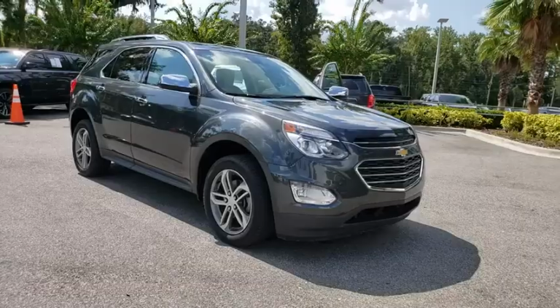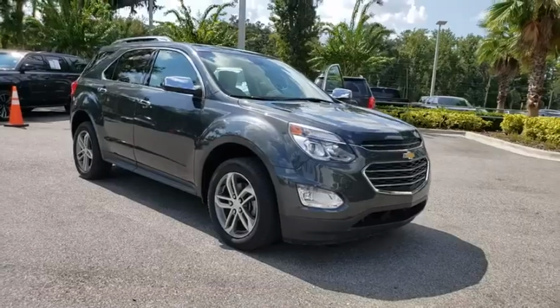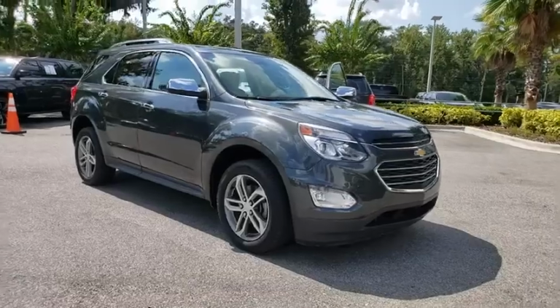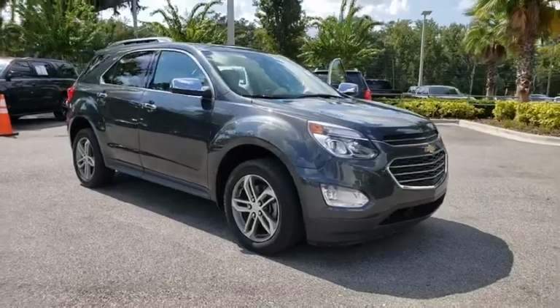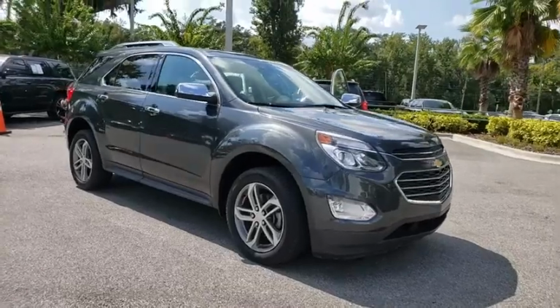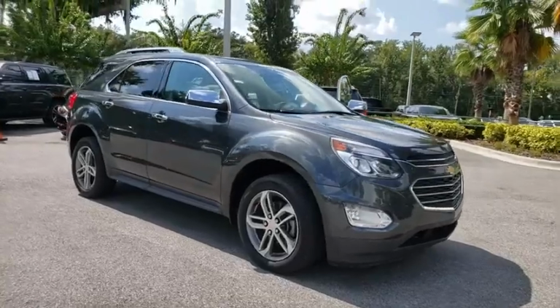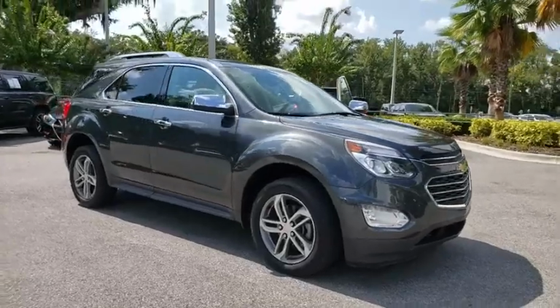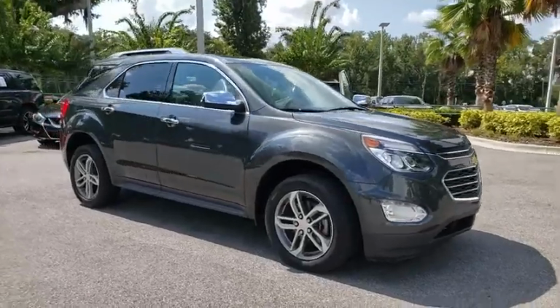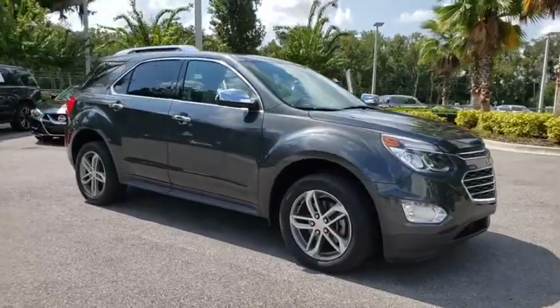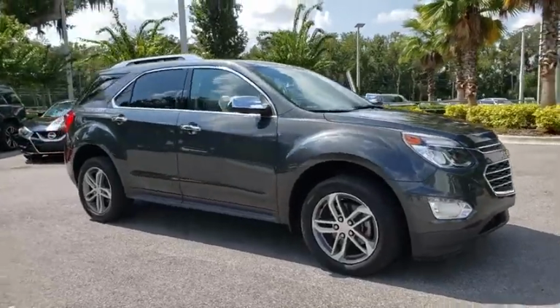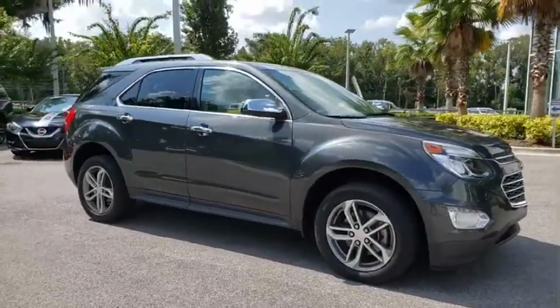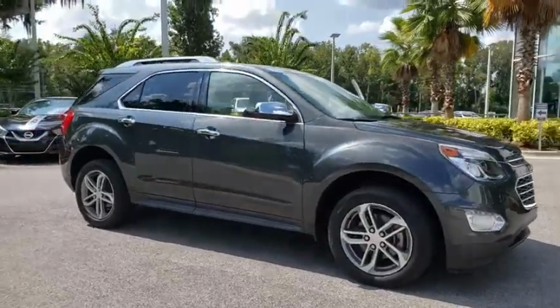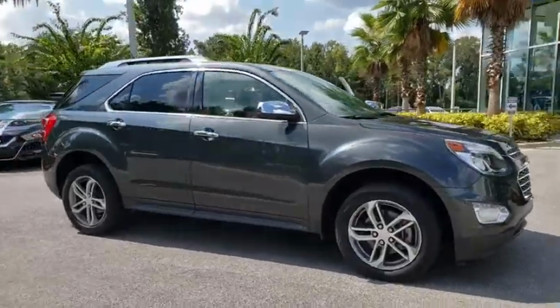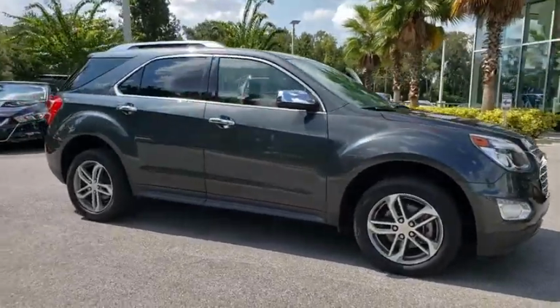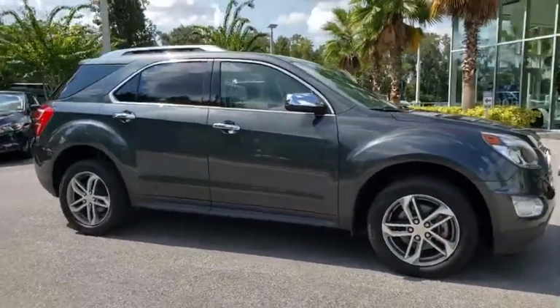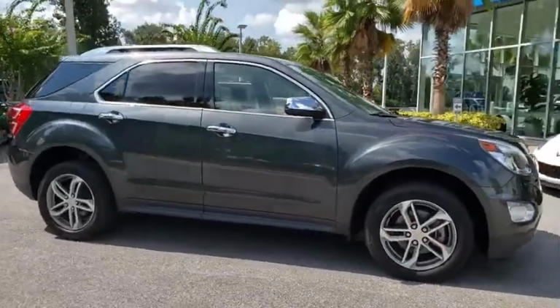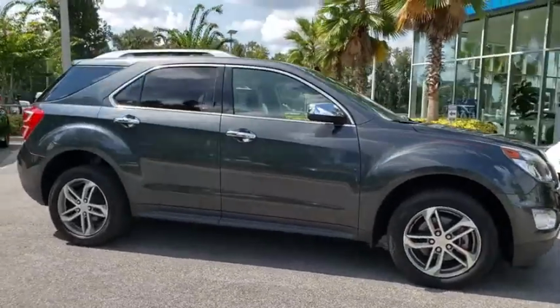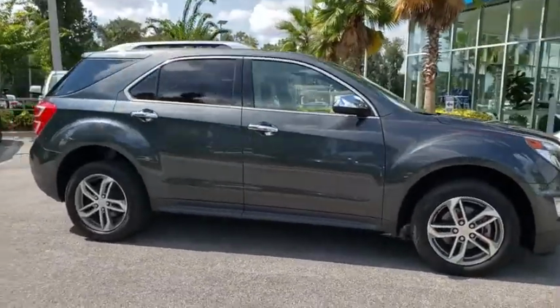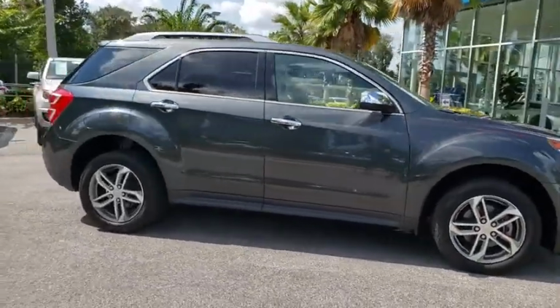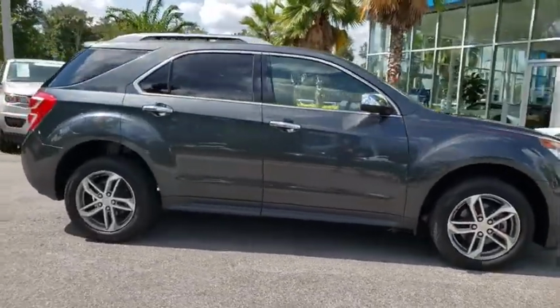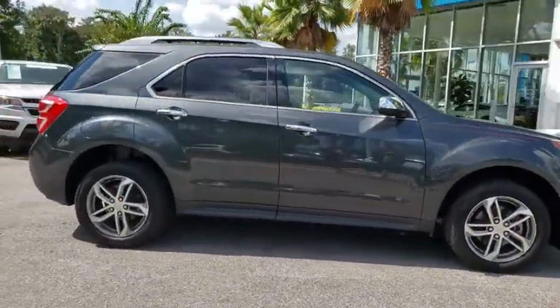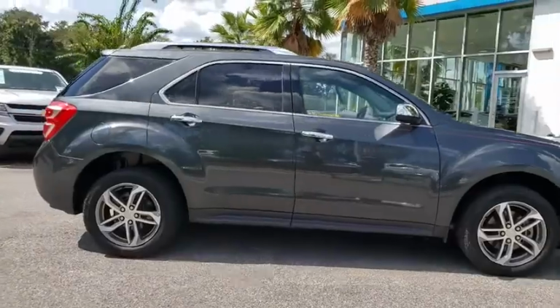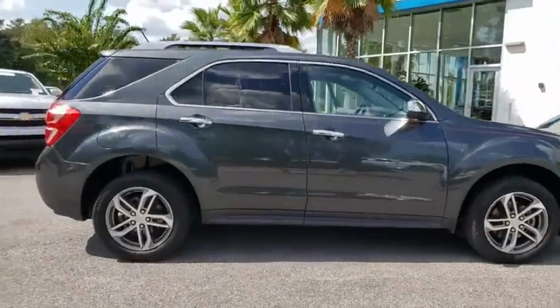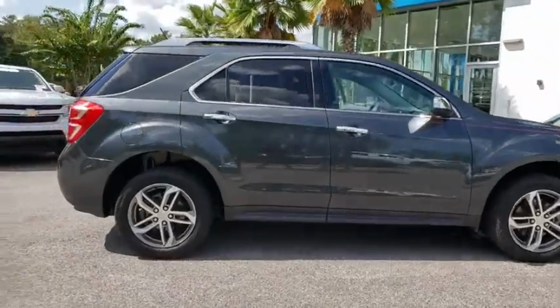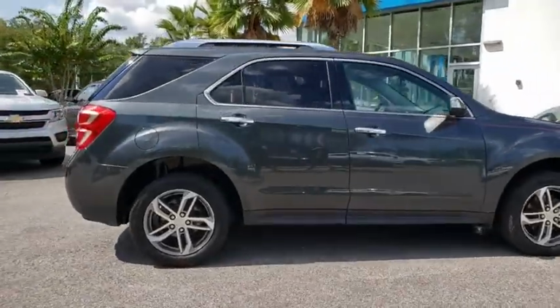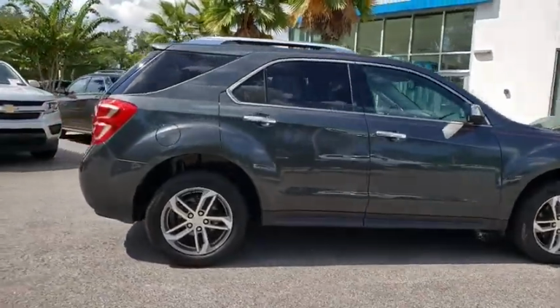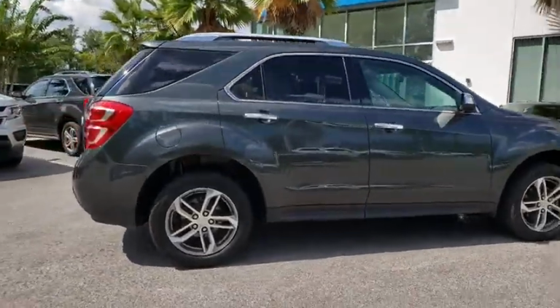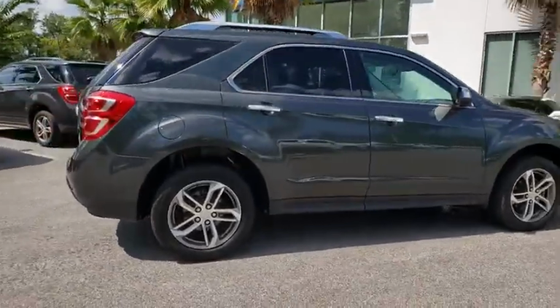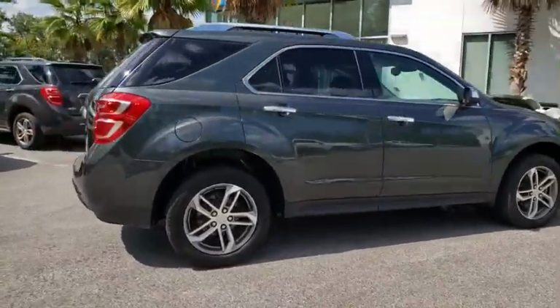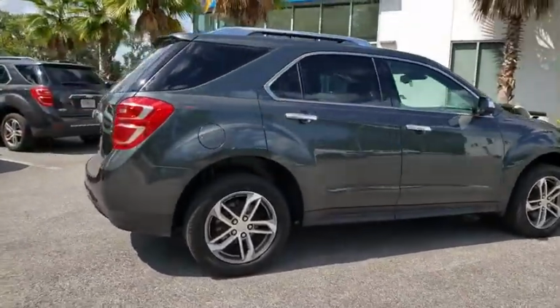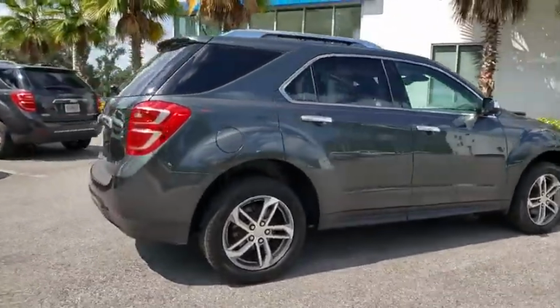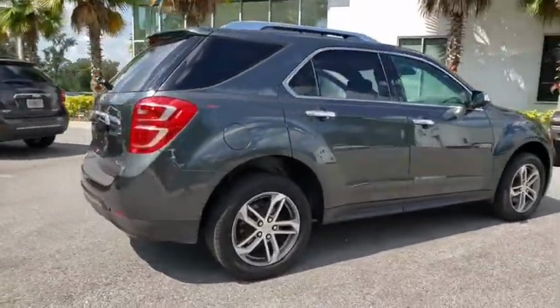Come test drive the 2017 Chevrolet Equinox. Fuel efficiency, safety, and value equals the Chevy Equinox.